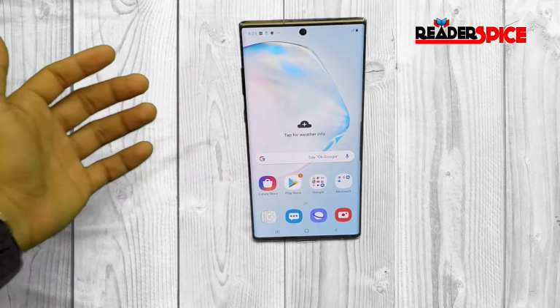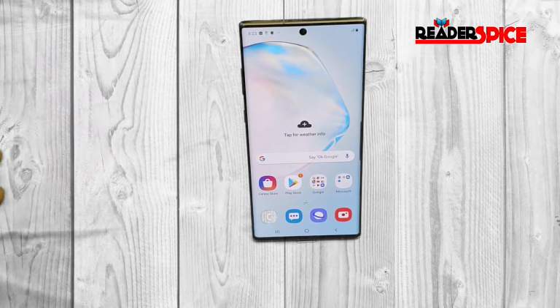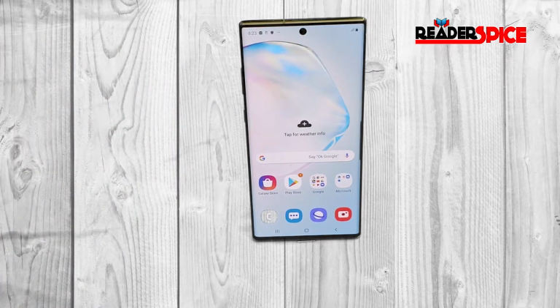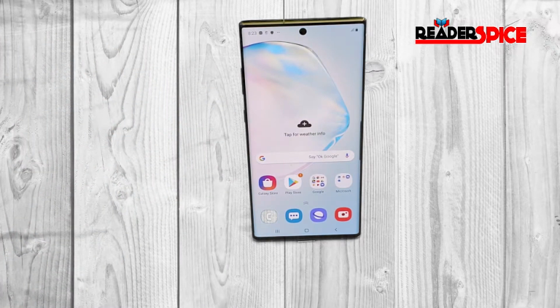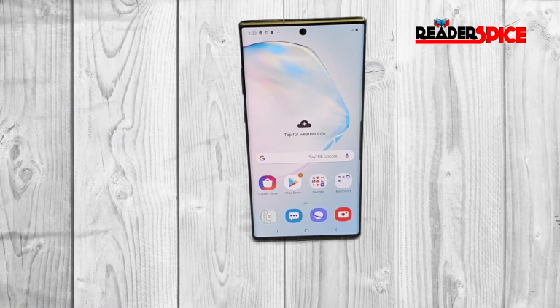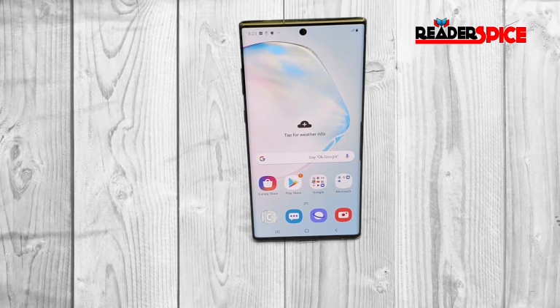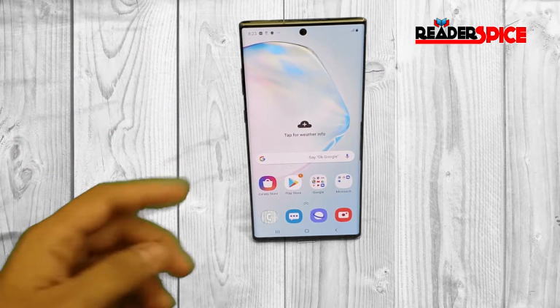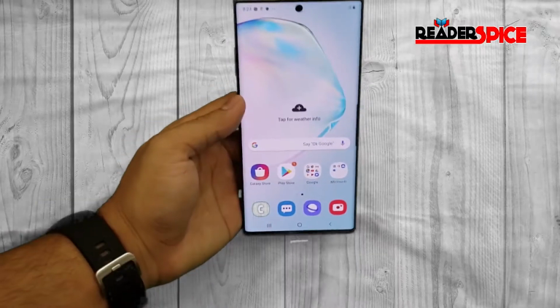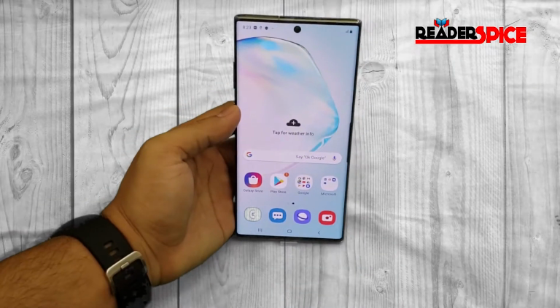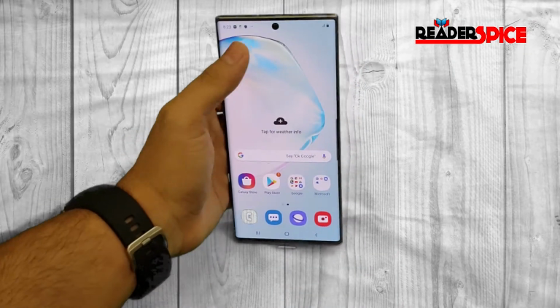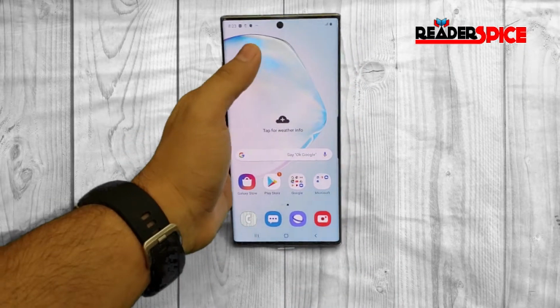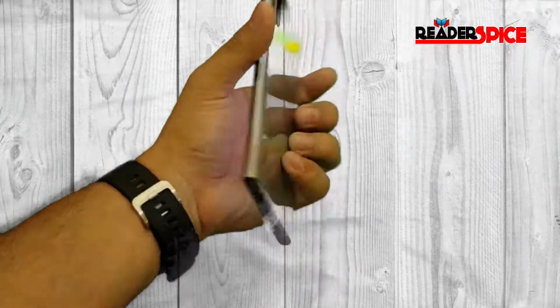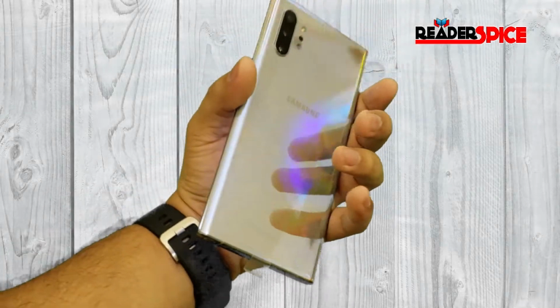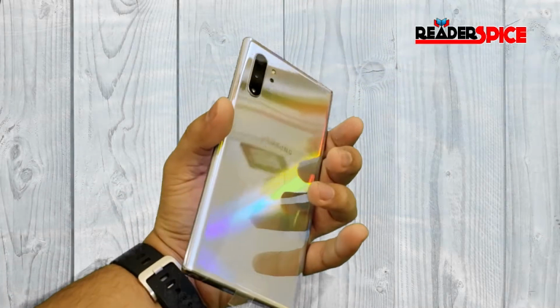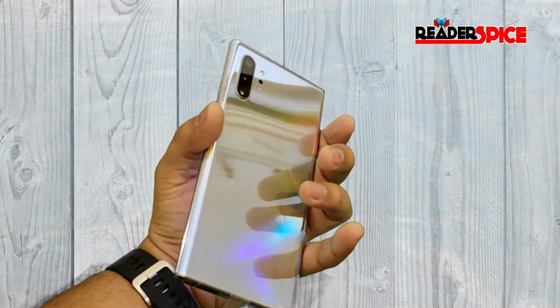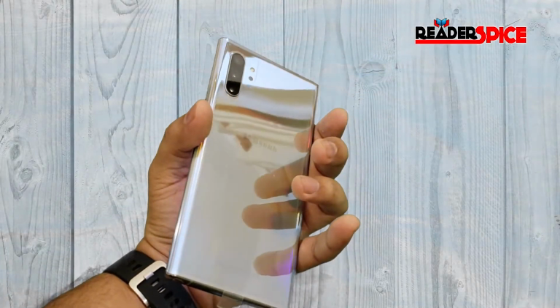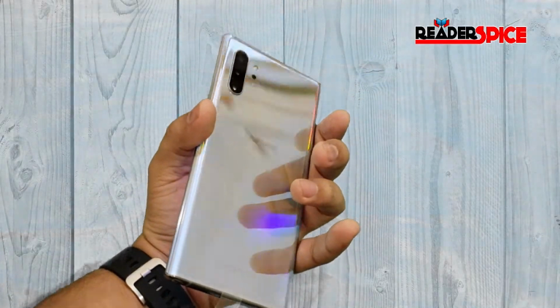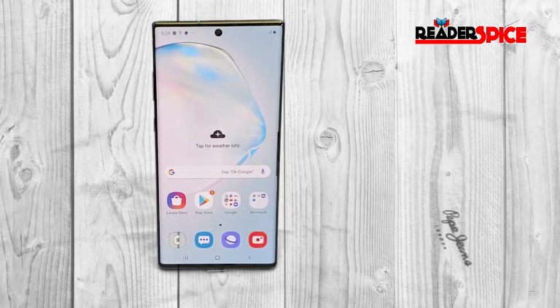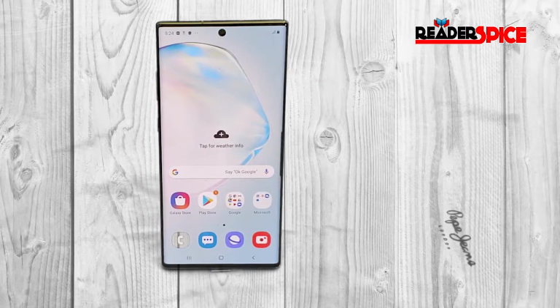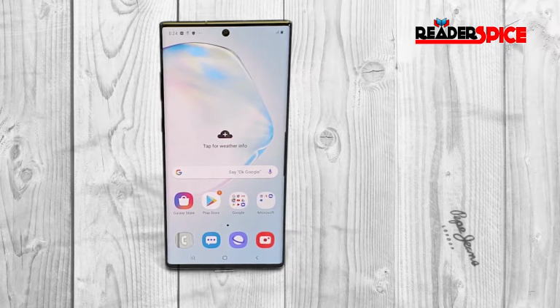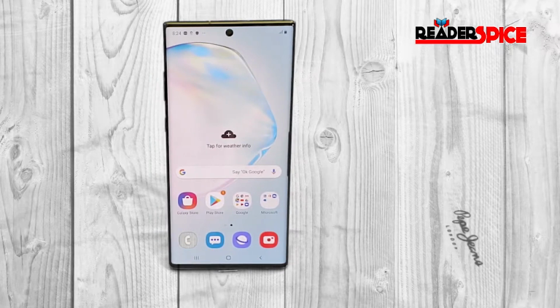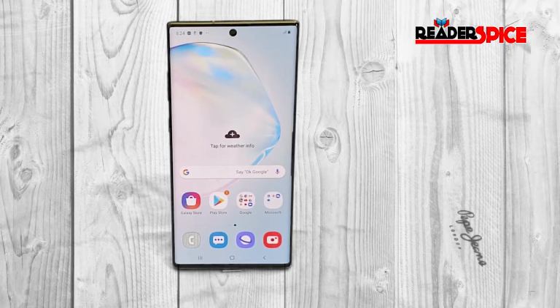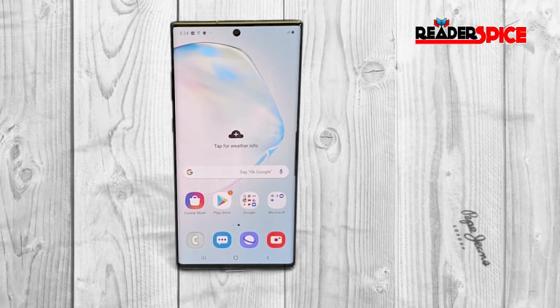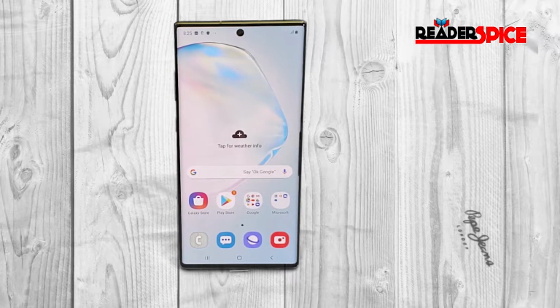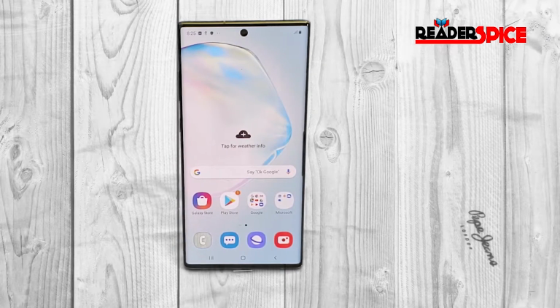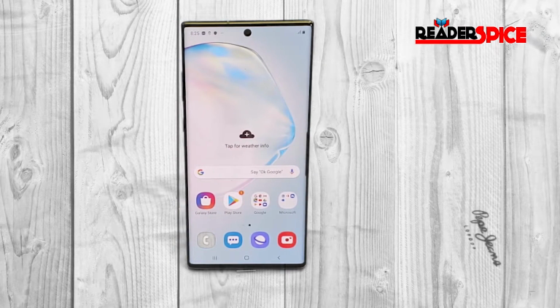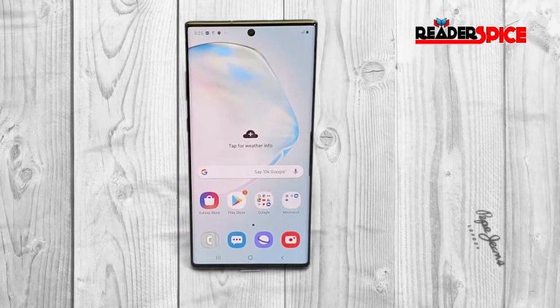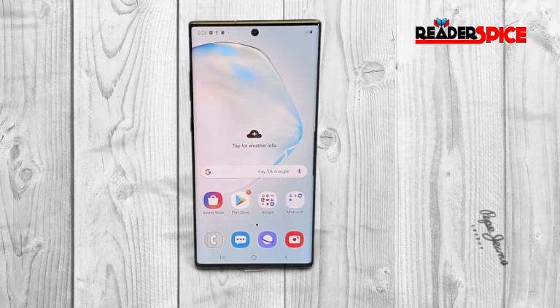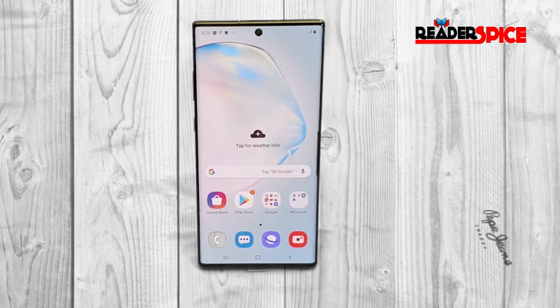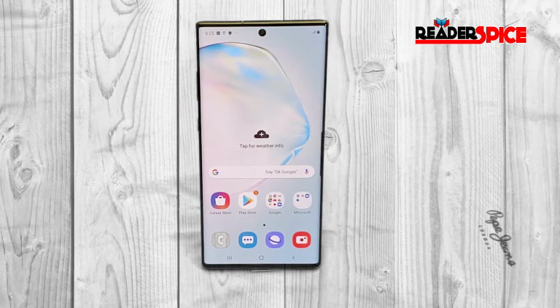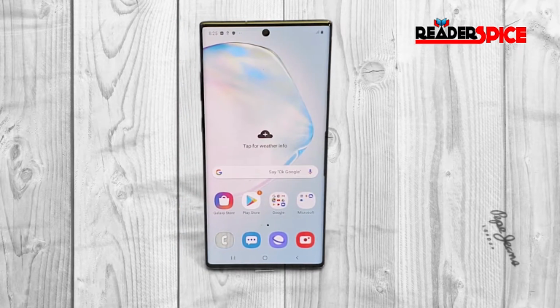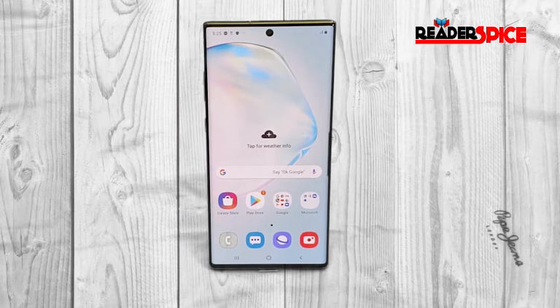So this is the Samsung Galaxy Note 10. You can see the front-facing camera right here and the back camera here. That's all for now. Thank you so much for watching — I'm going to show you how I transfer all the data in the next video.